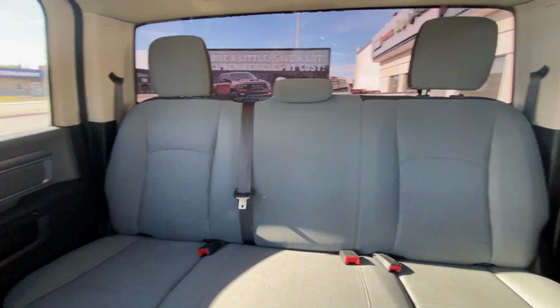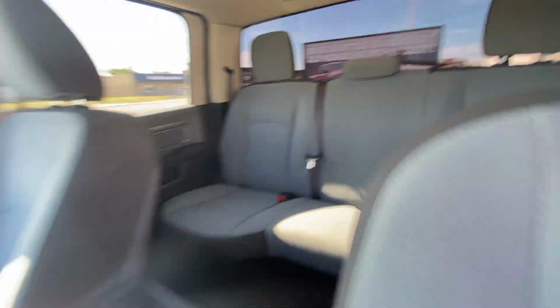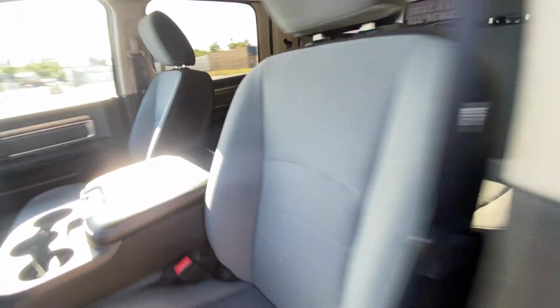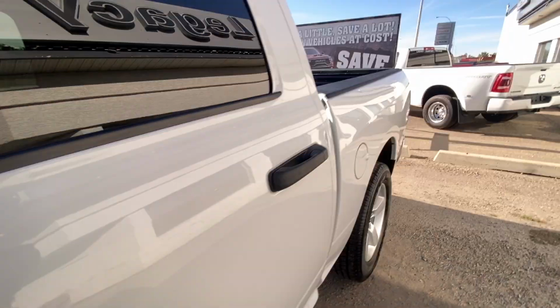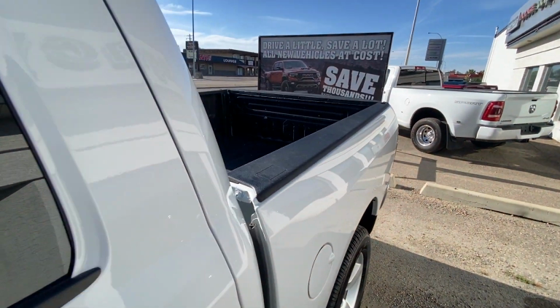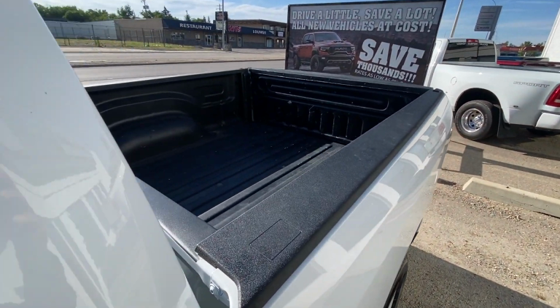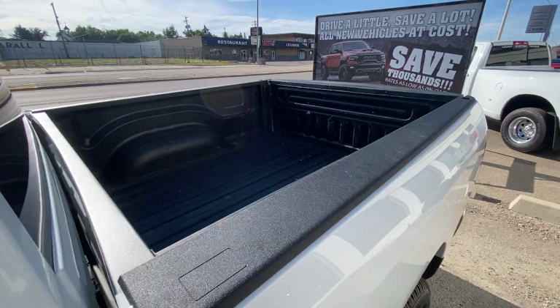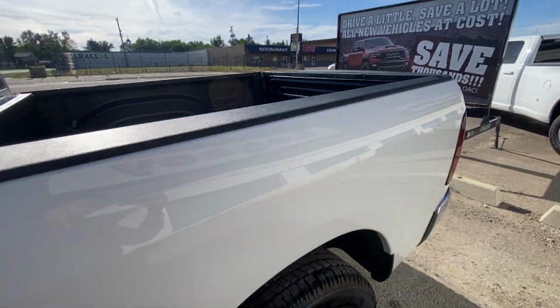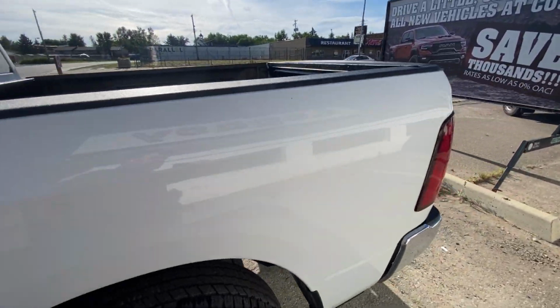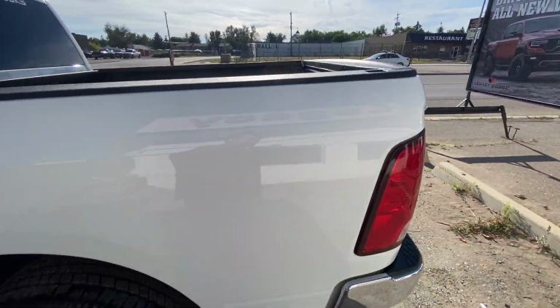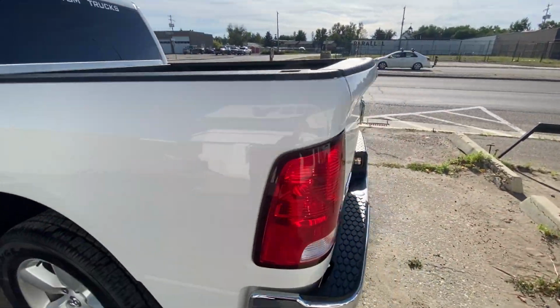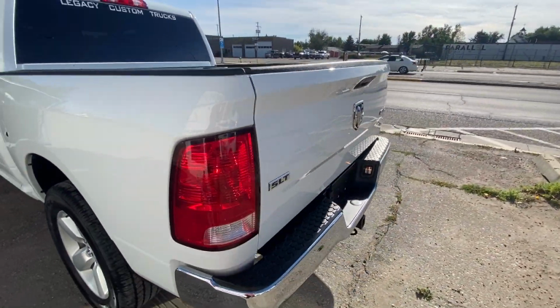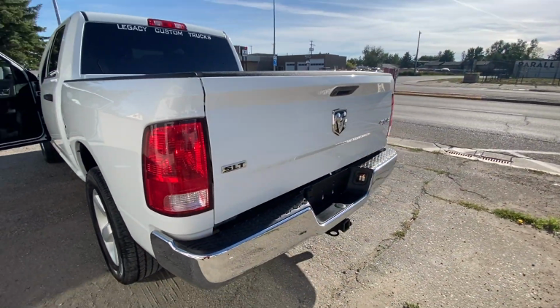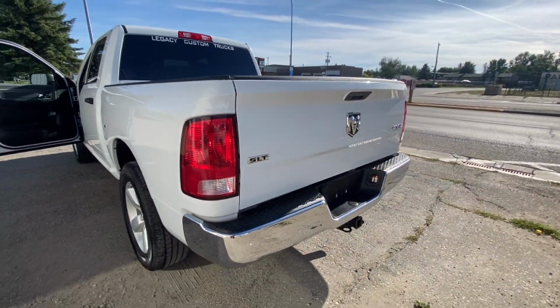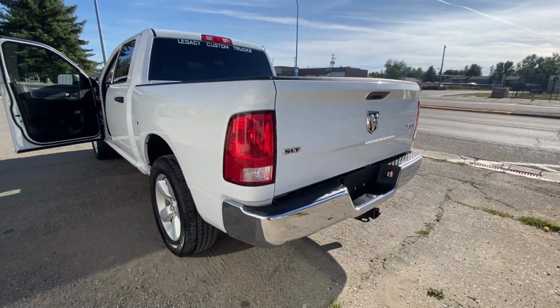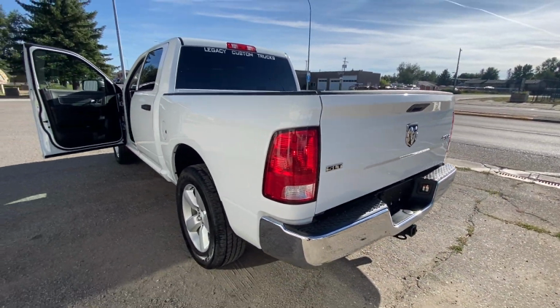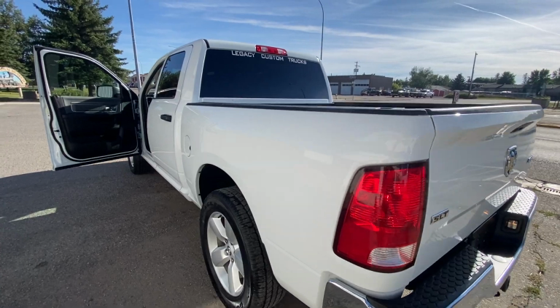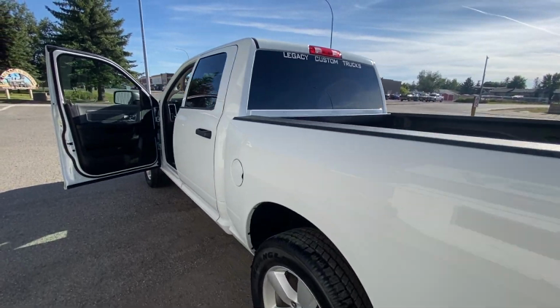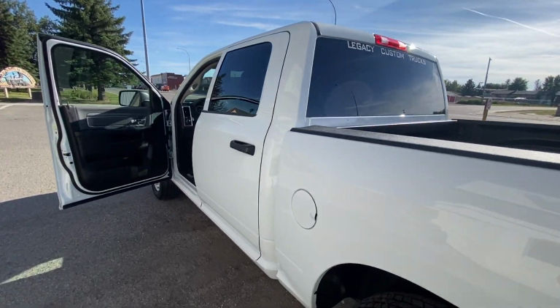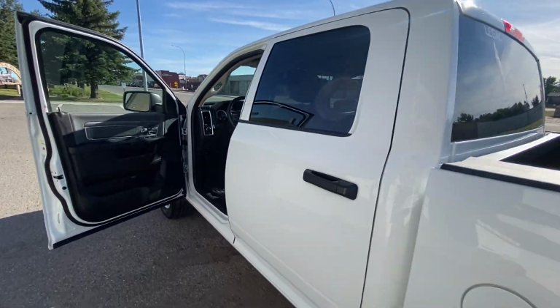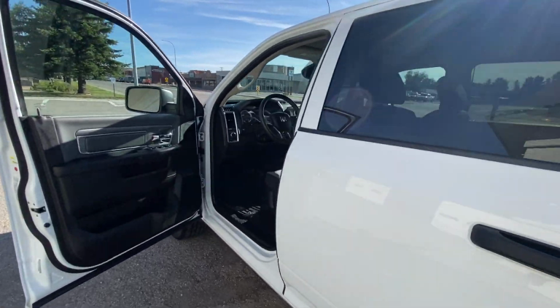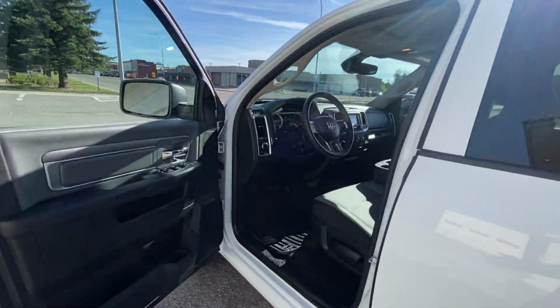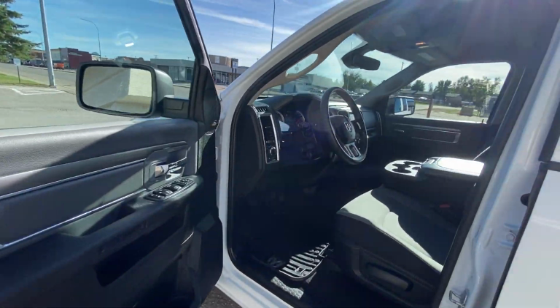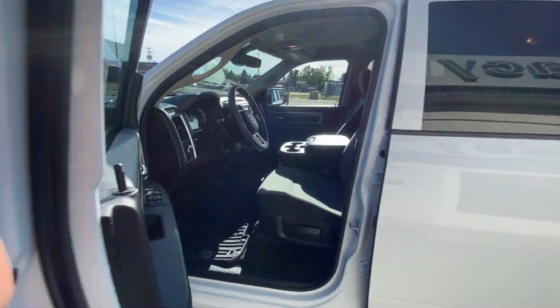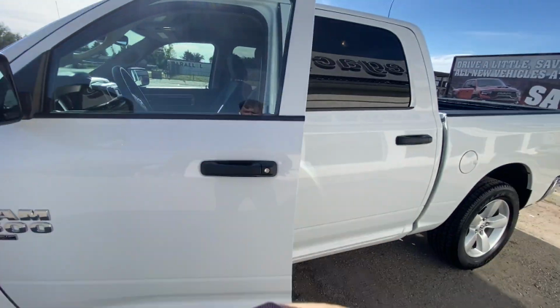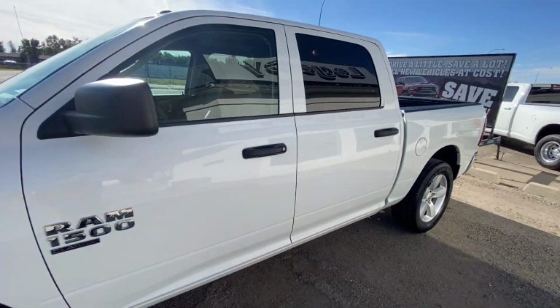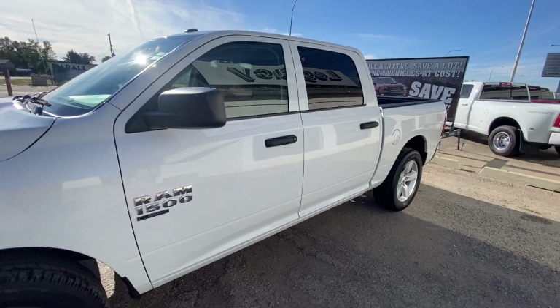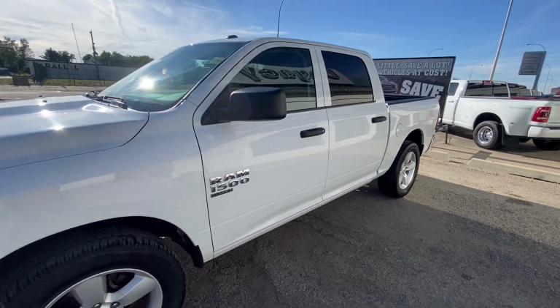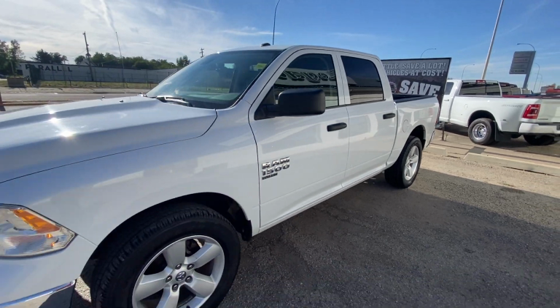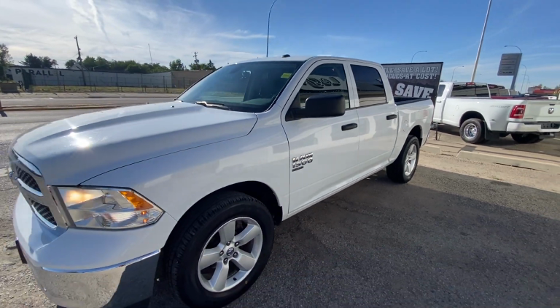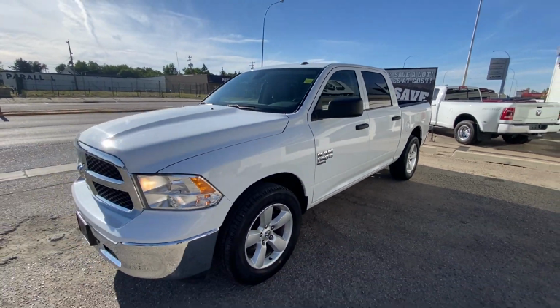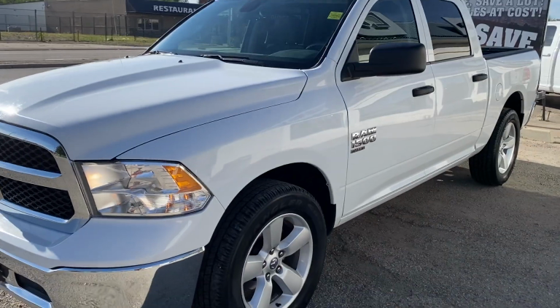Cloth seating out back, spray-in lined box. This truck shows like new, and as much as new trucks are gorgeous, sometimes it's nice to get something no frills, super simple, low mileage — and this one right here checks all those boxes.